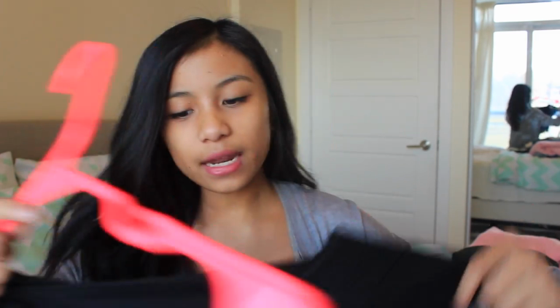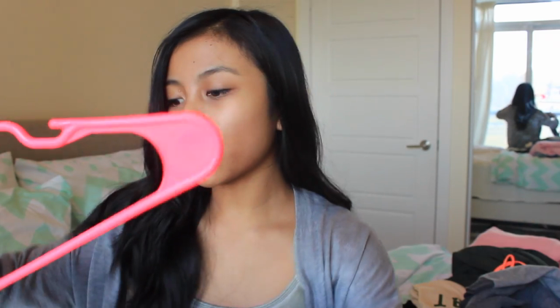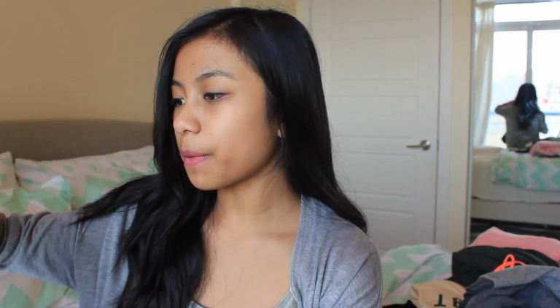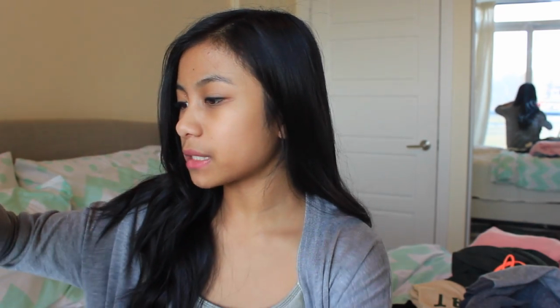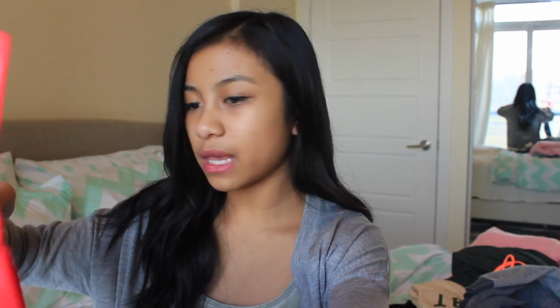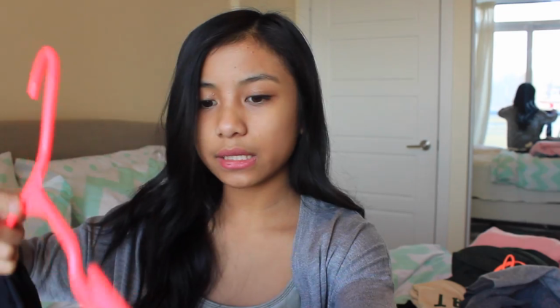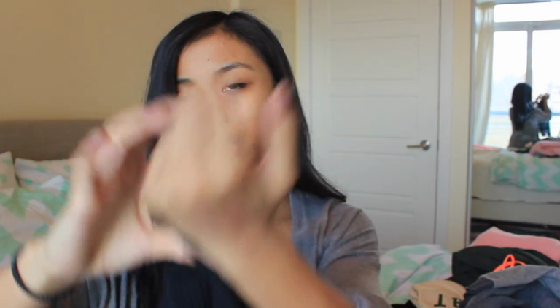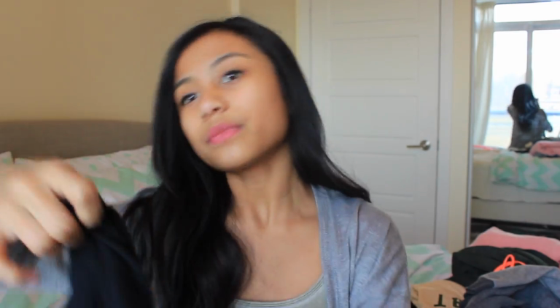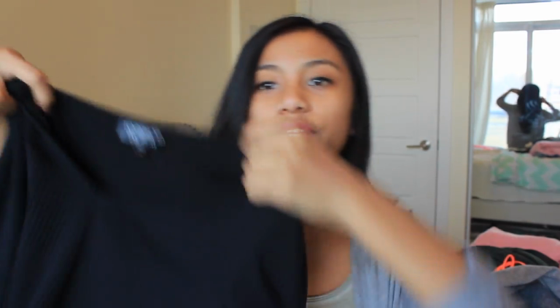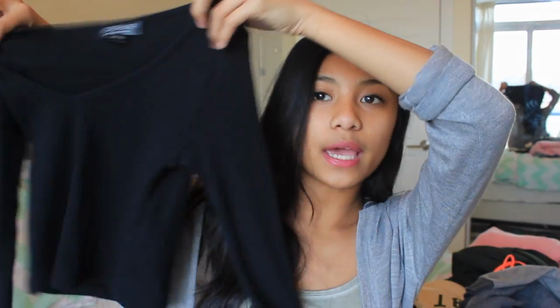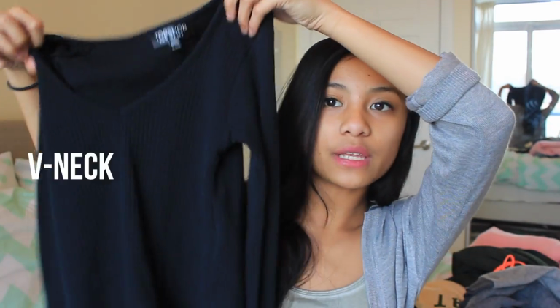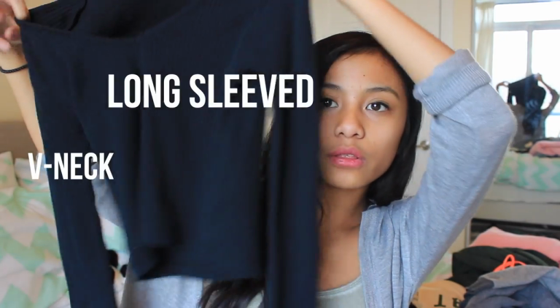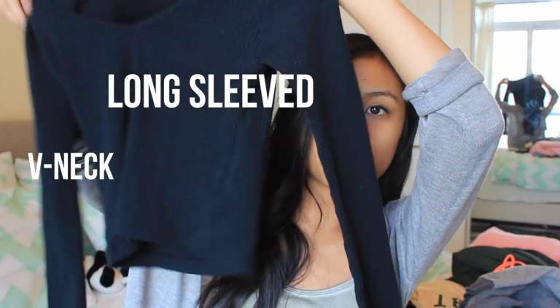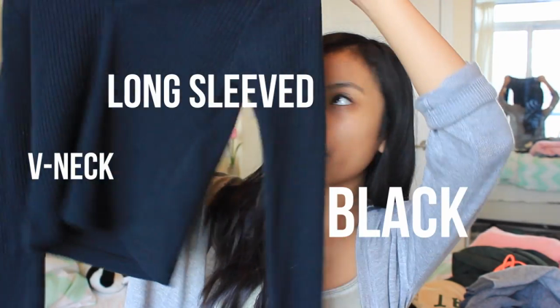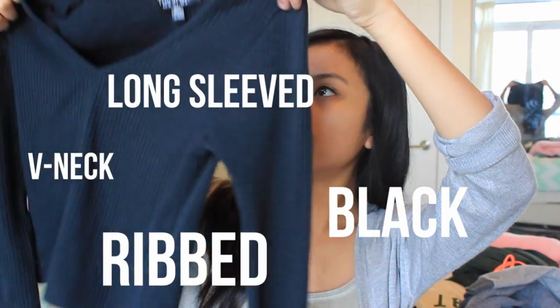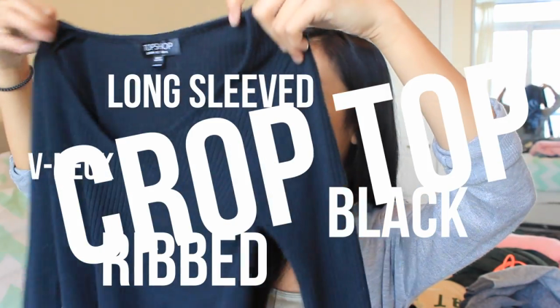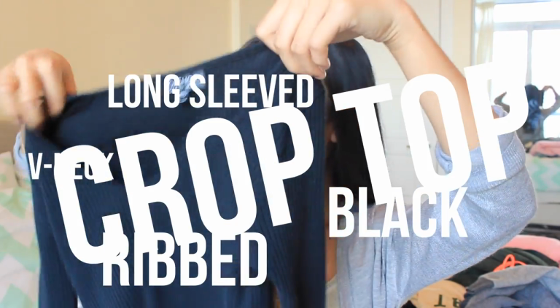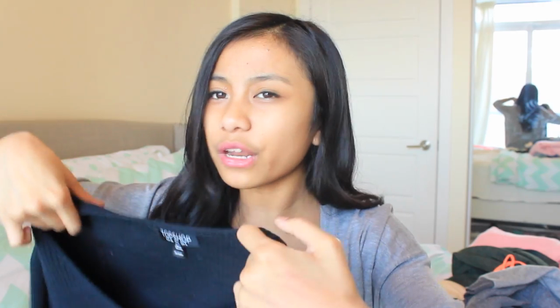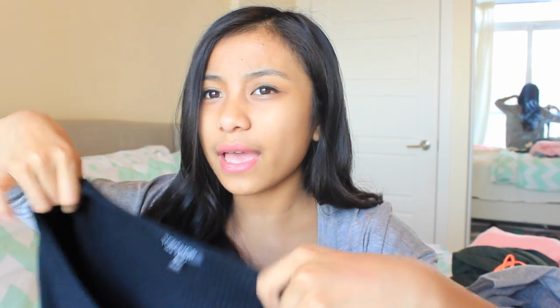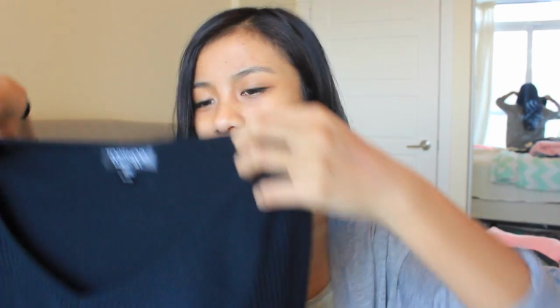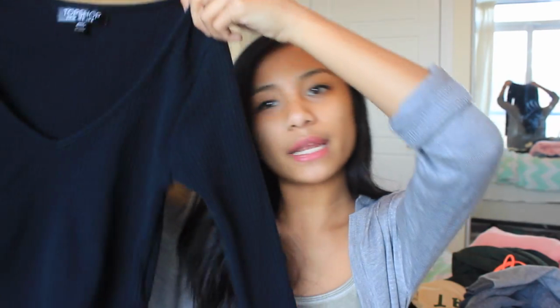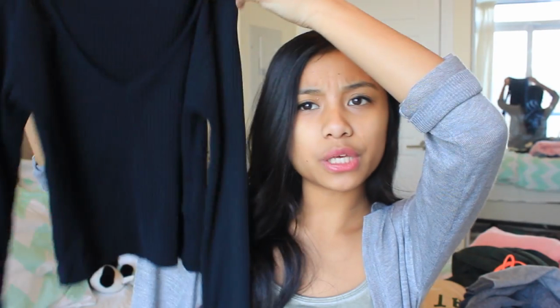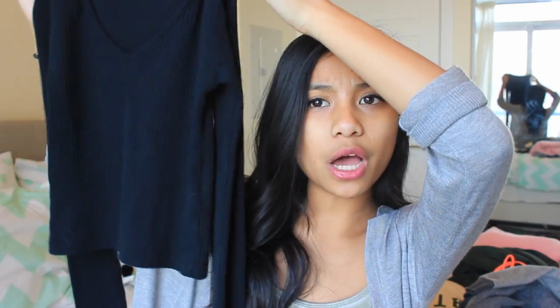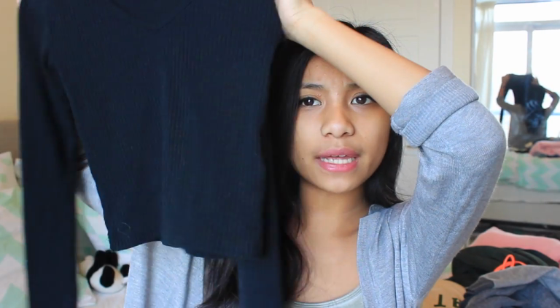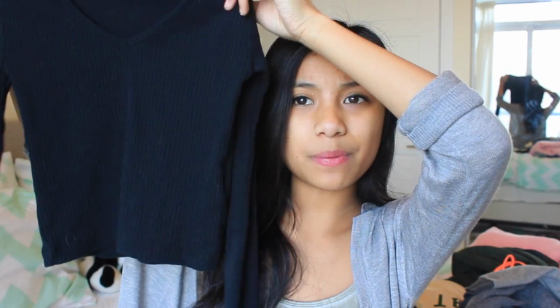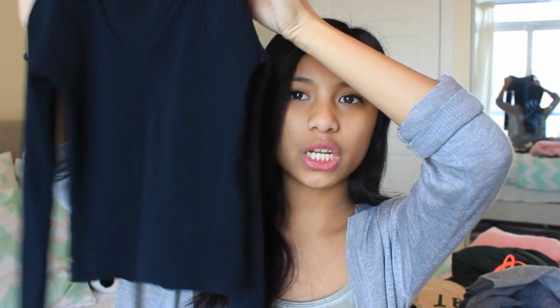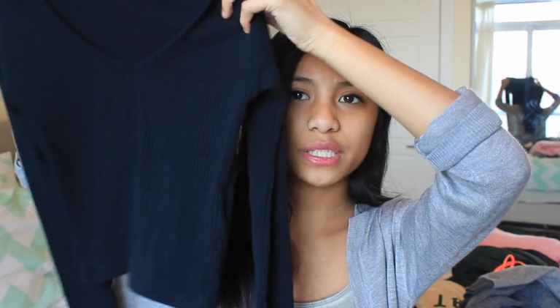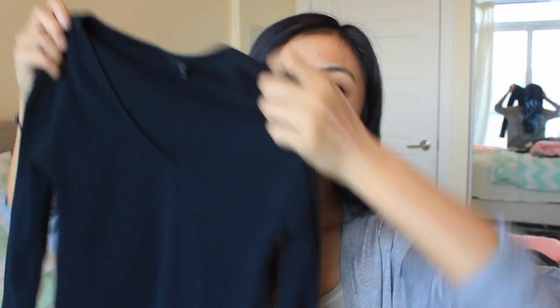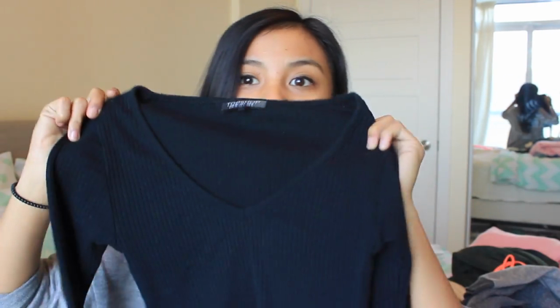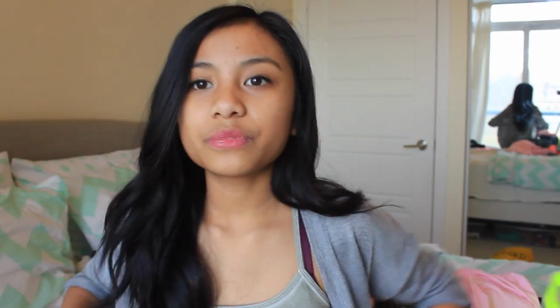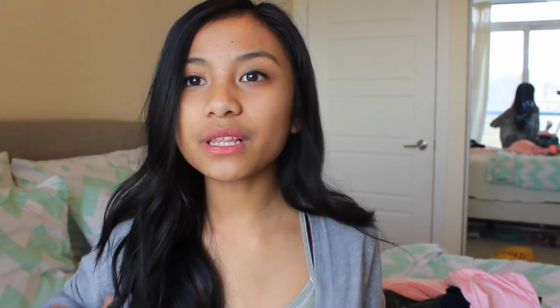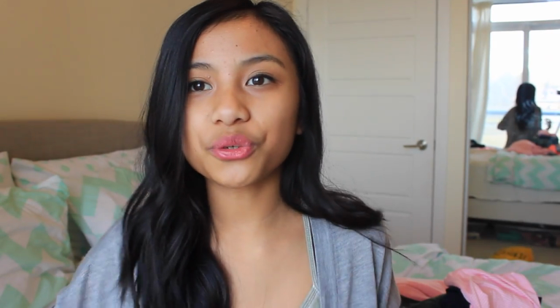Then I went to Top Shop and I picked up this shirt. It's just a V-neck long sleeve black ribbed crop top — that's a lot of adjectives — but it's a really cute top and it was about $20 and I really, really like it.